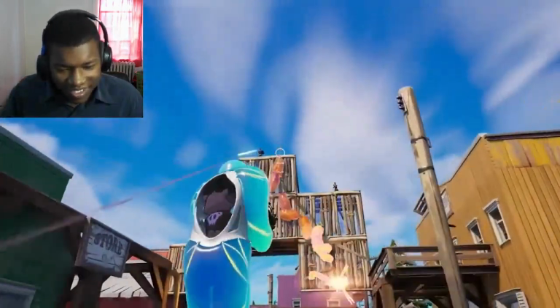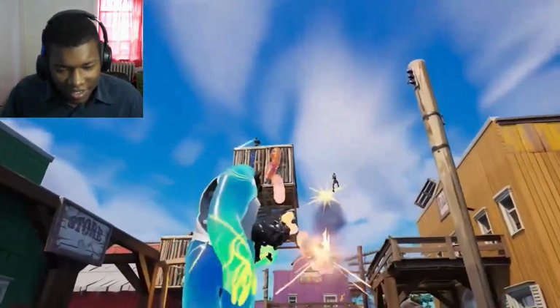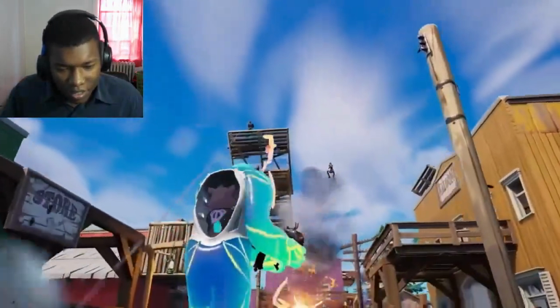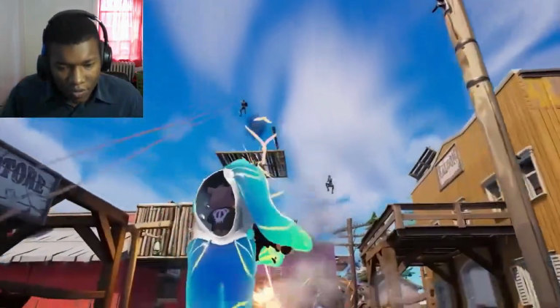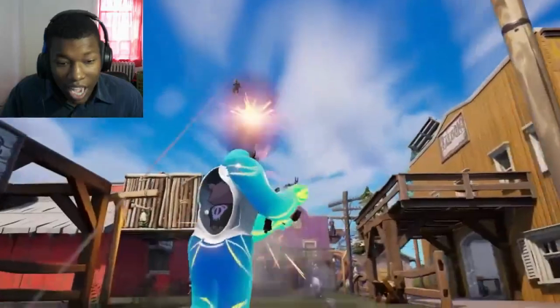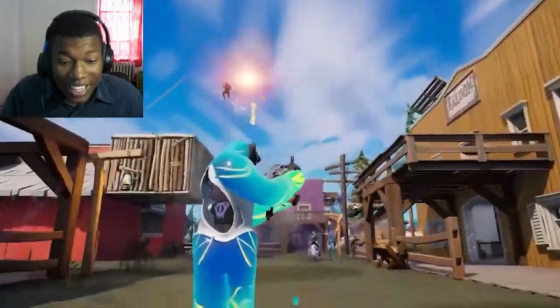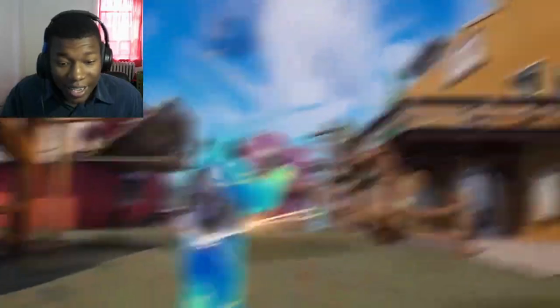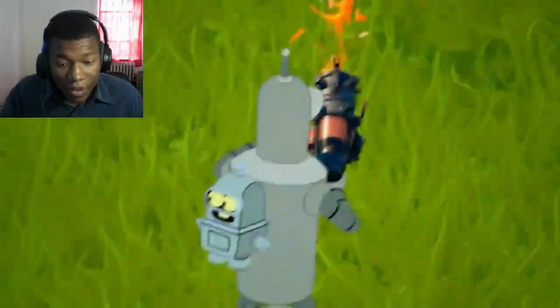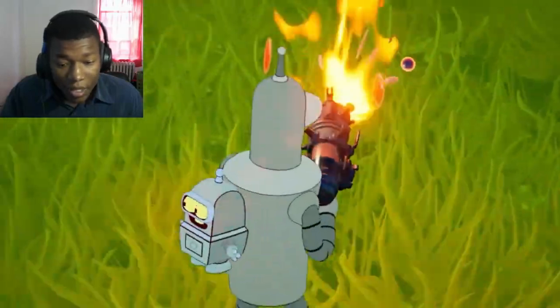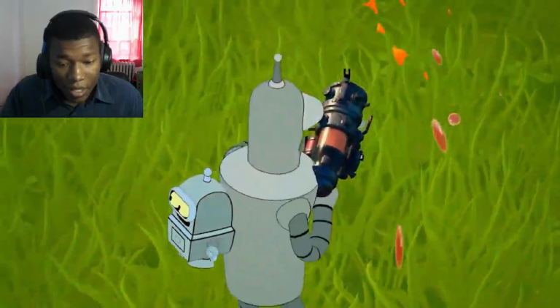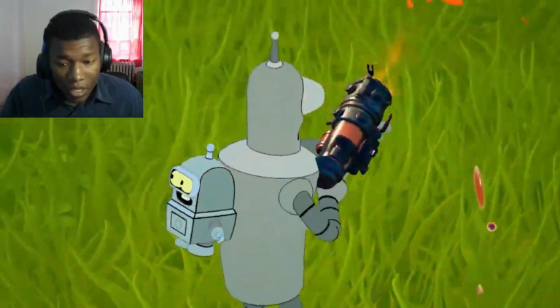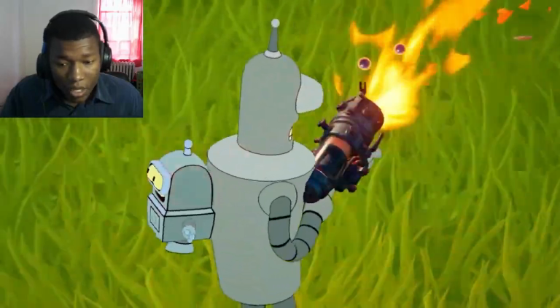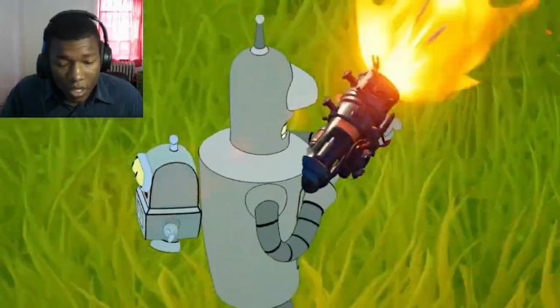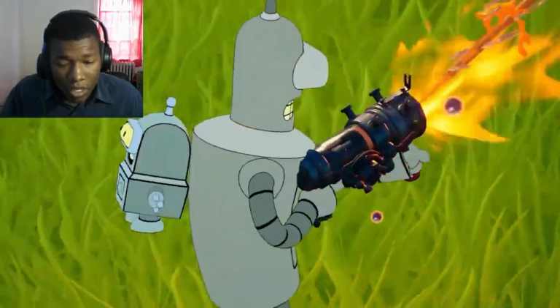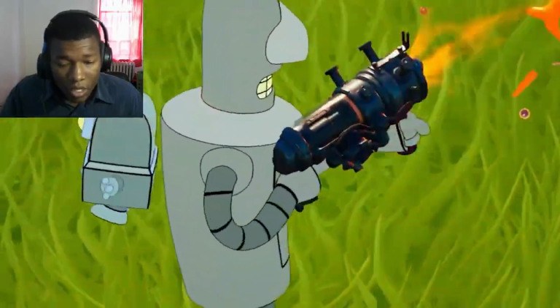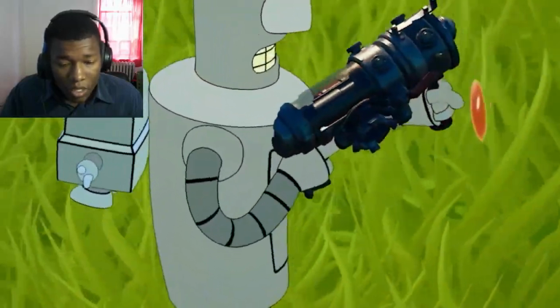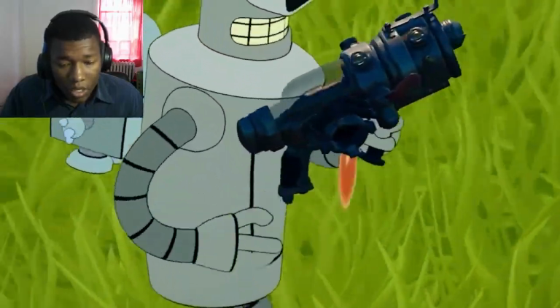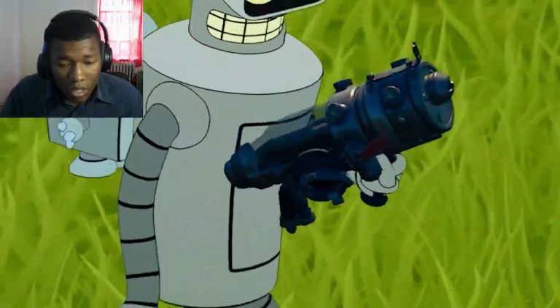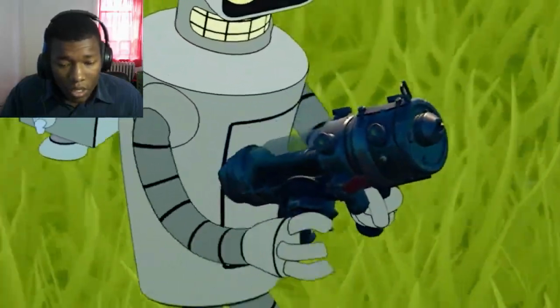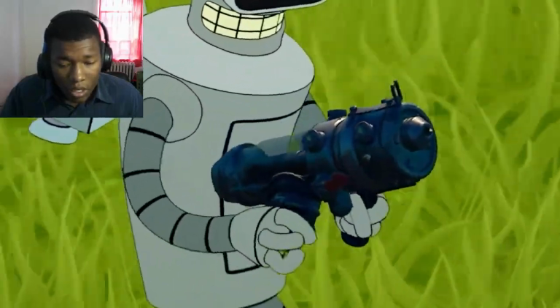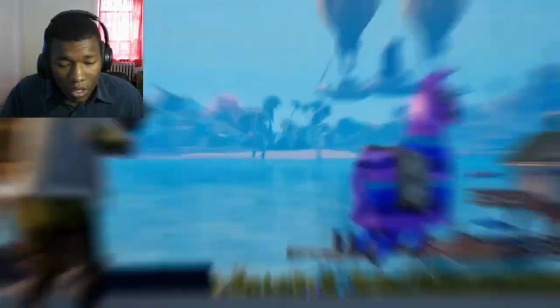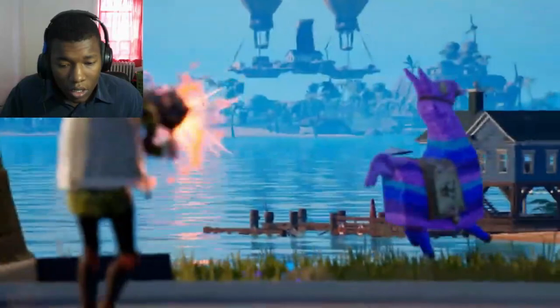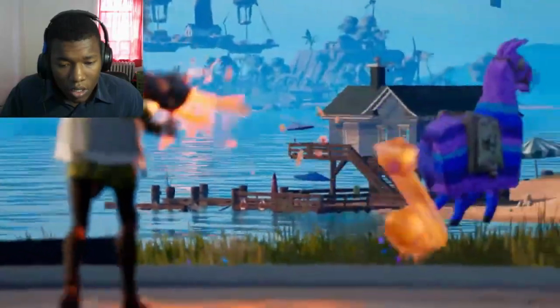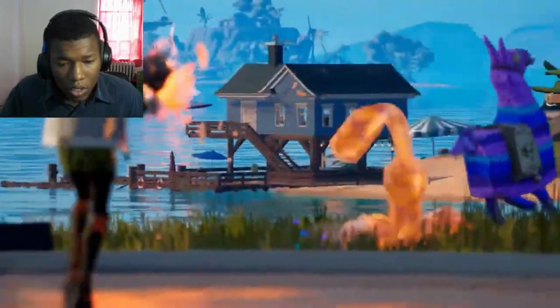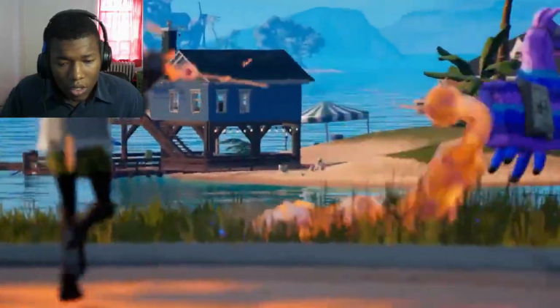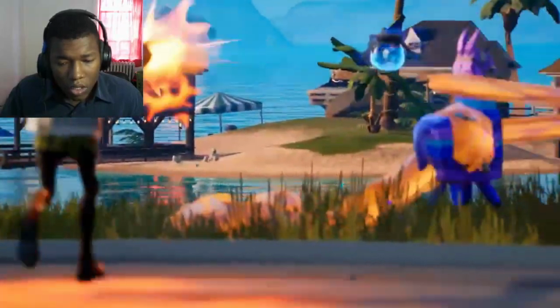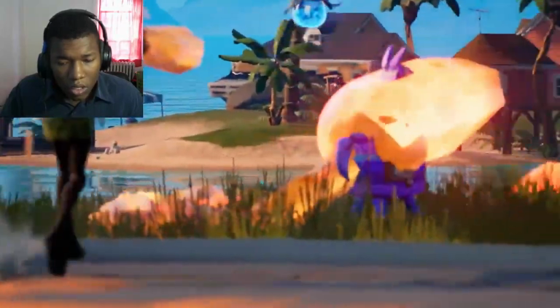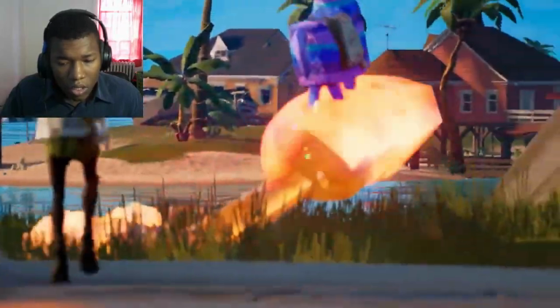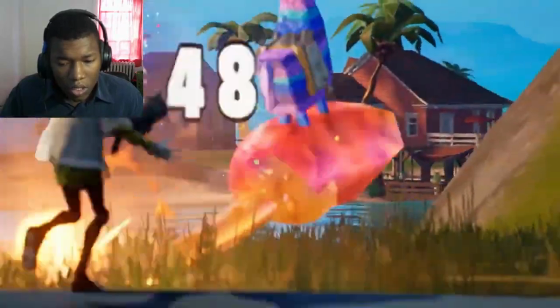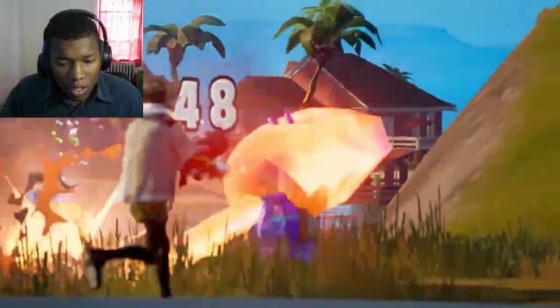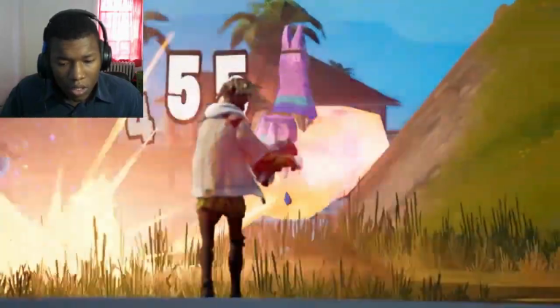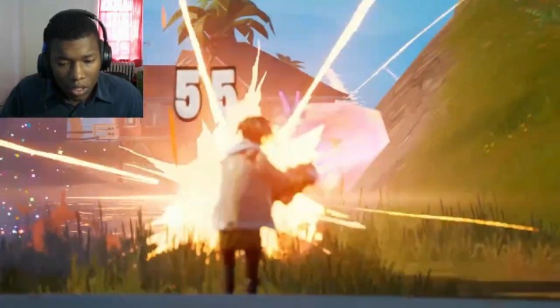One thing was the explosive goo gun. If you paid attention to the canister as you fired, it would actually drain the goo — a small detail not a lot of people noticed — and it even filled back up when reloading.